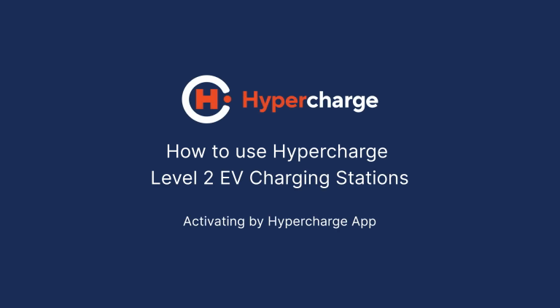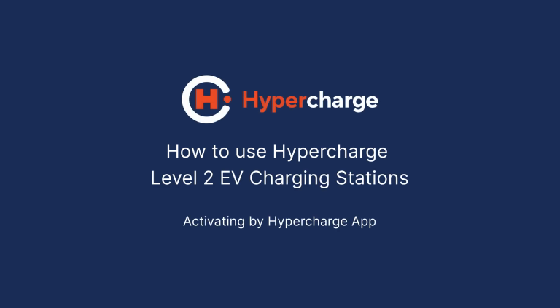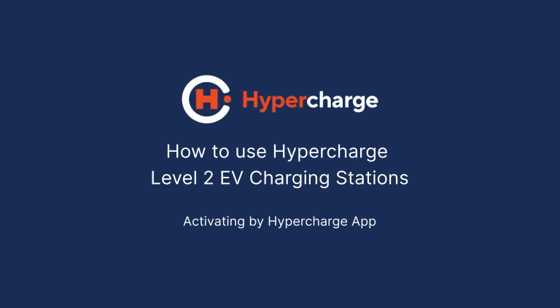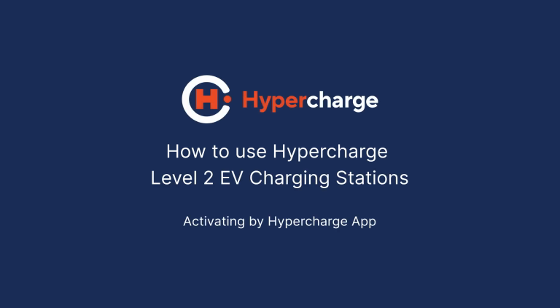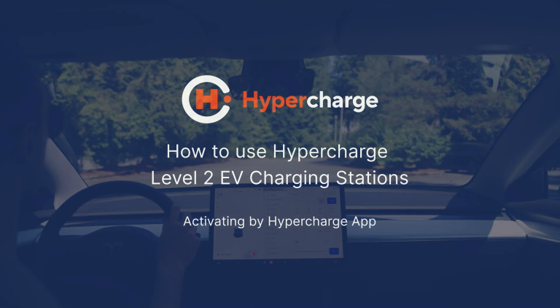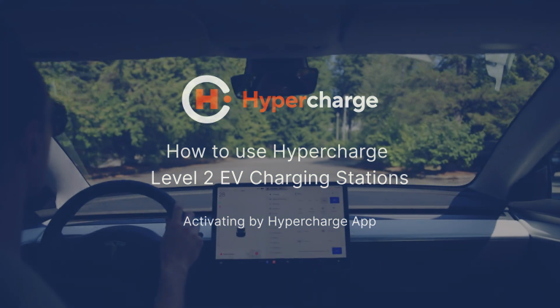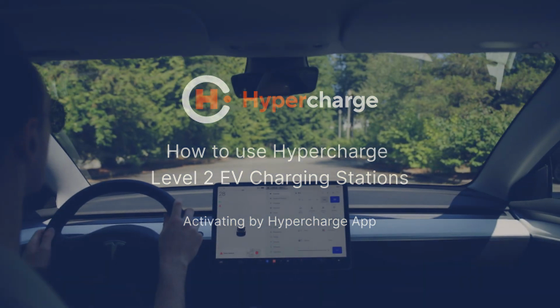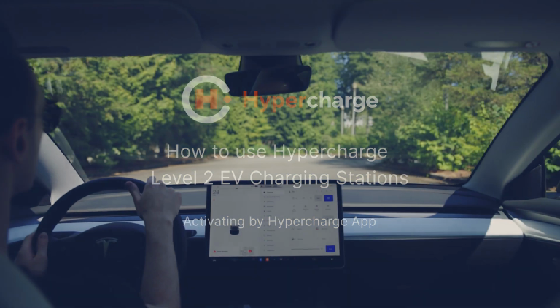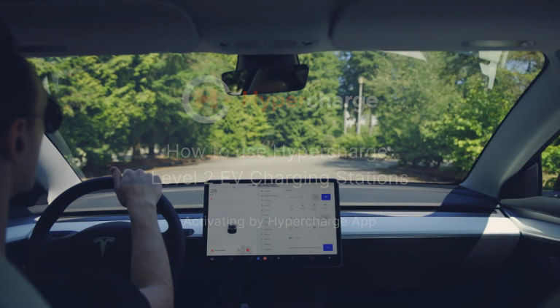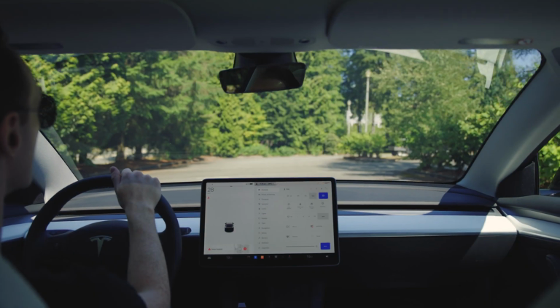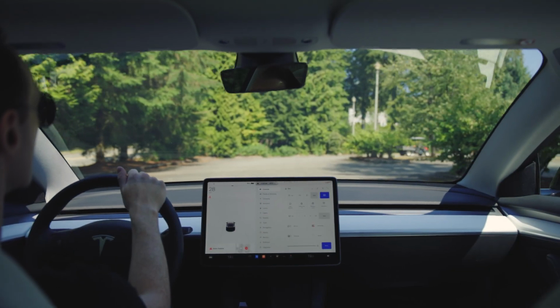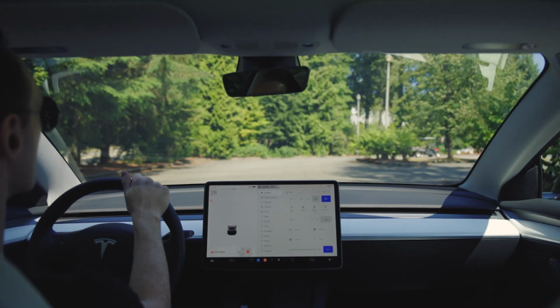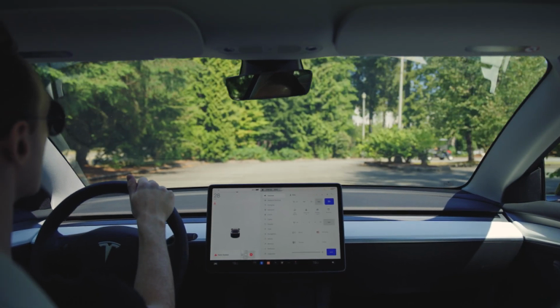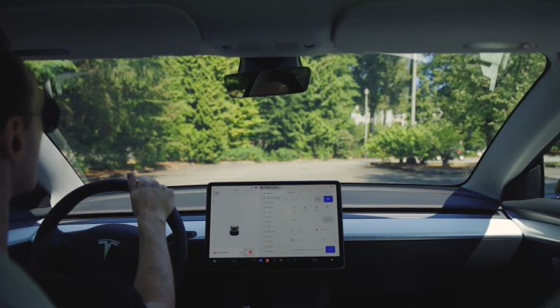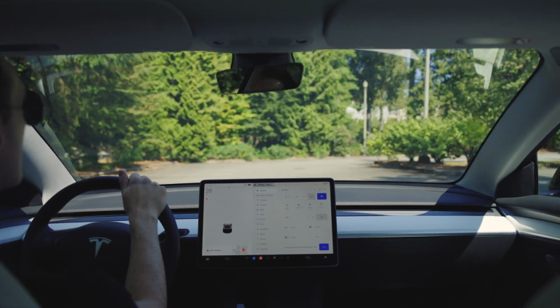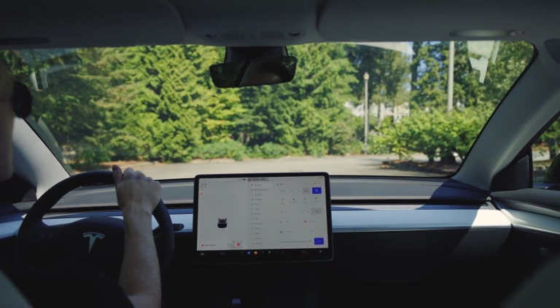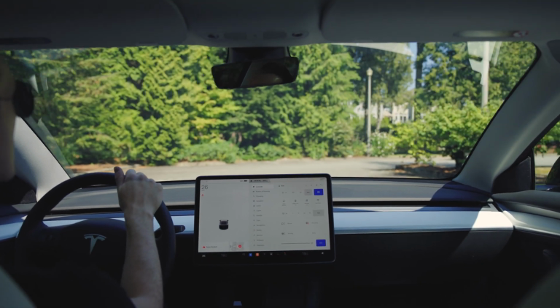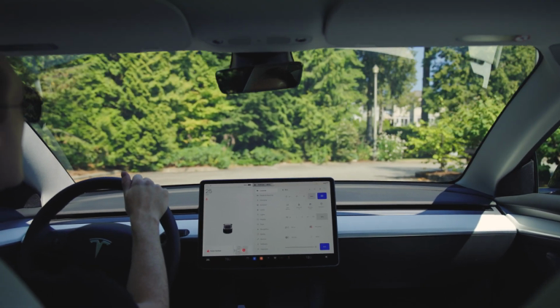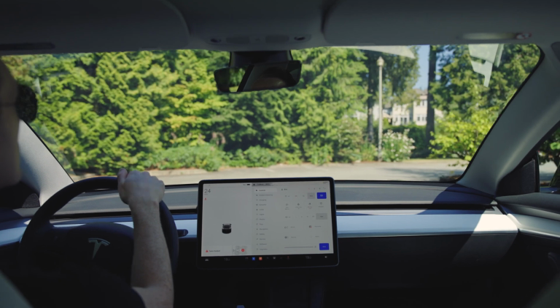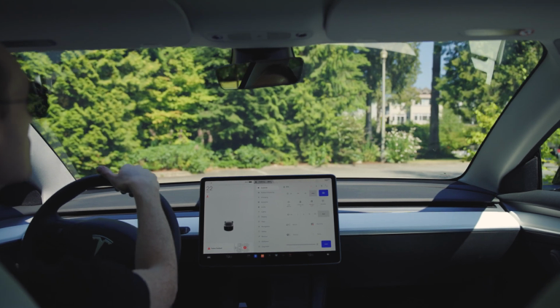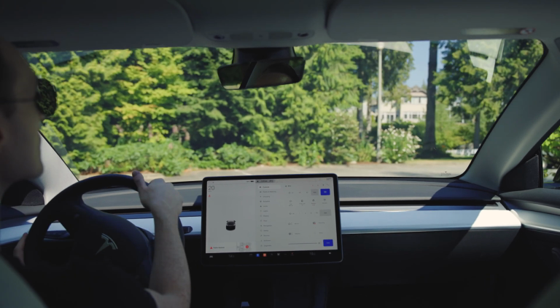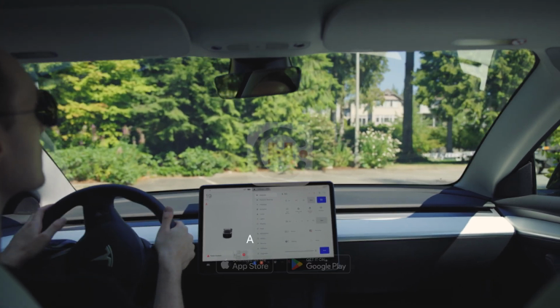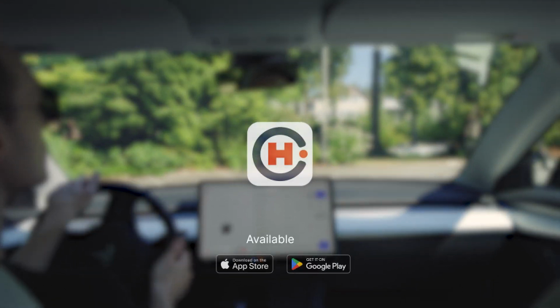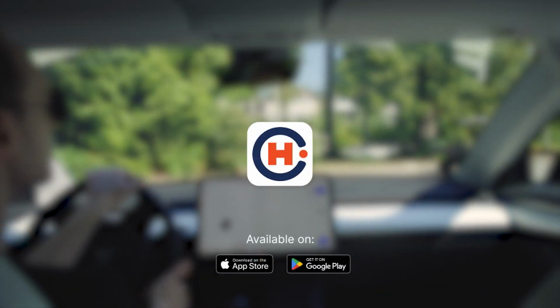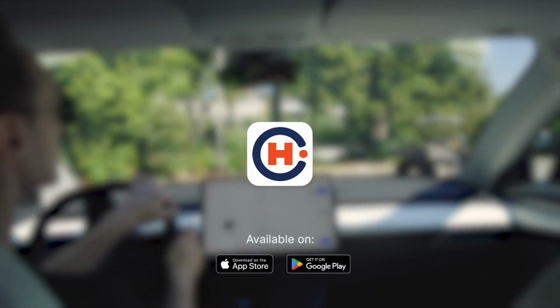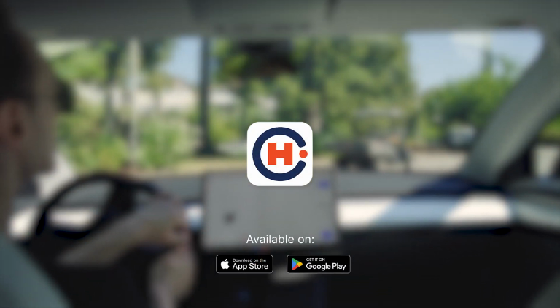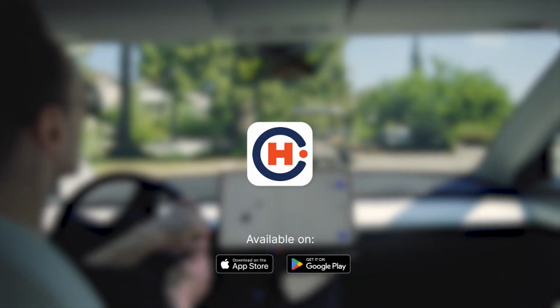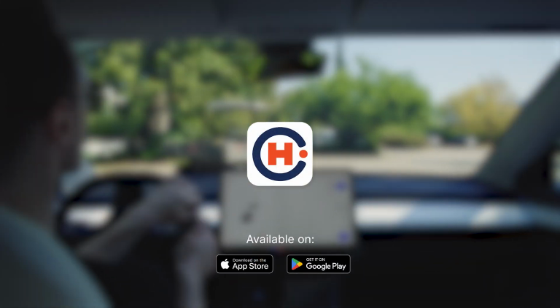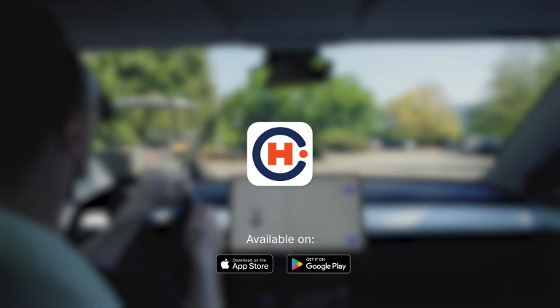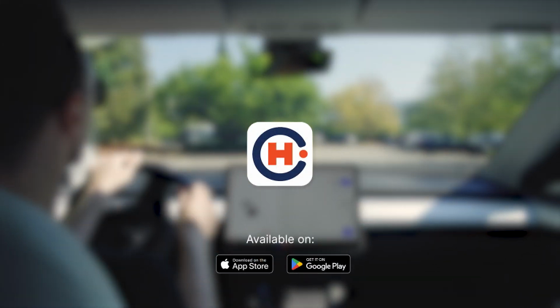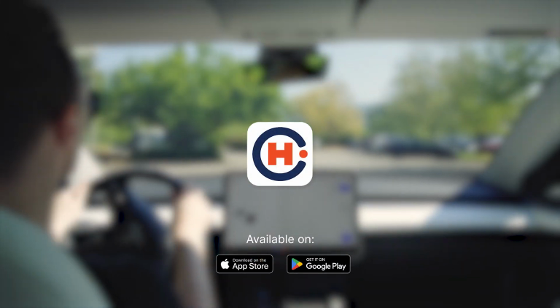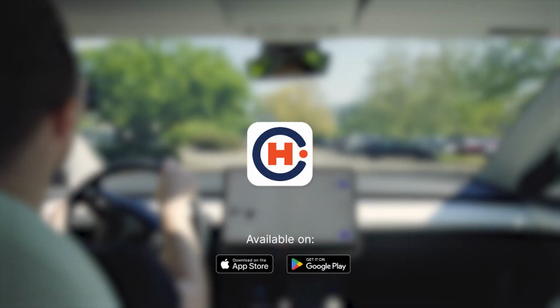Here's how to use HyperCharge EV charging stations with the HyperCharge mobile app. Before using the charging station, ensure you've downloaded the HyperCharge app from the App Store or Google Play Store.